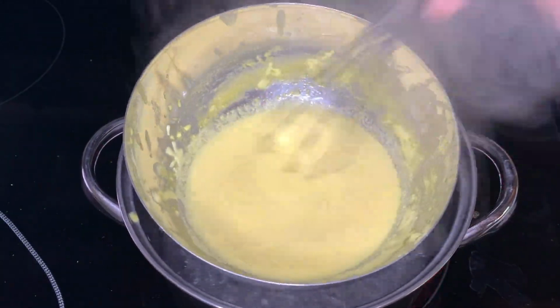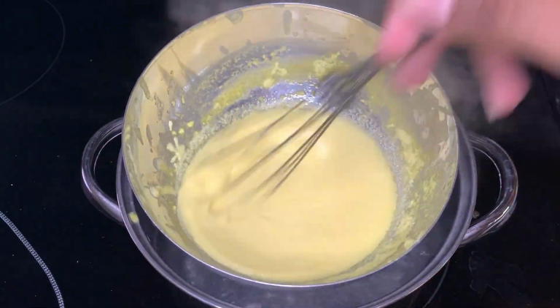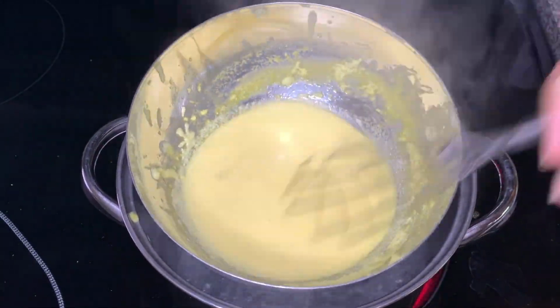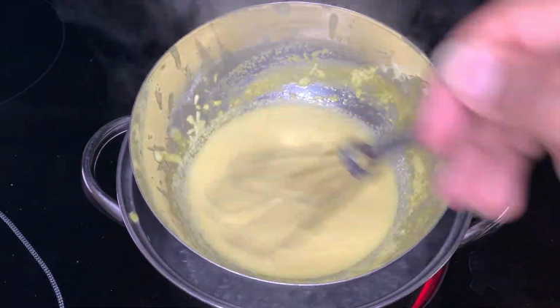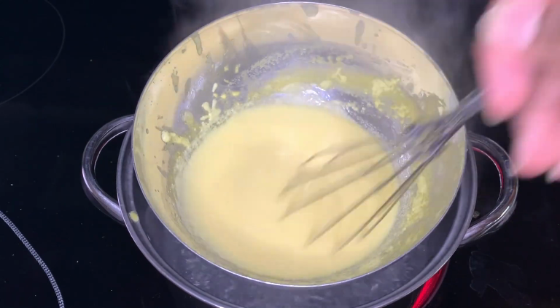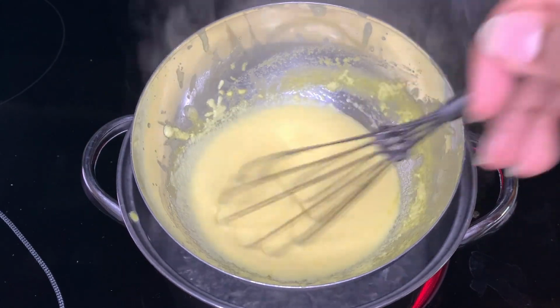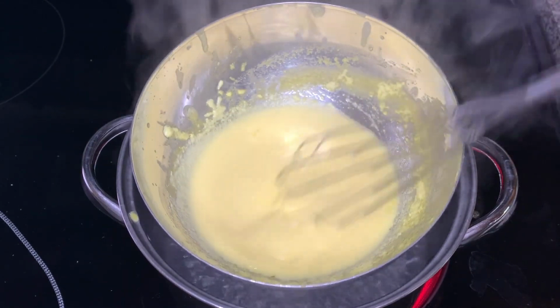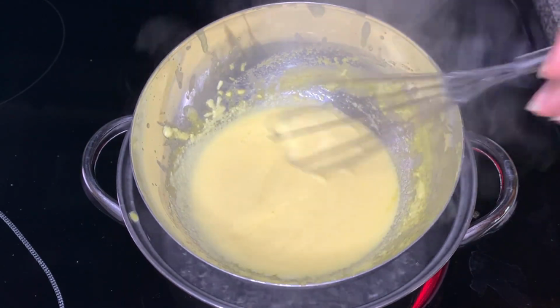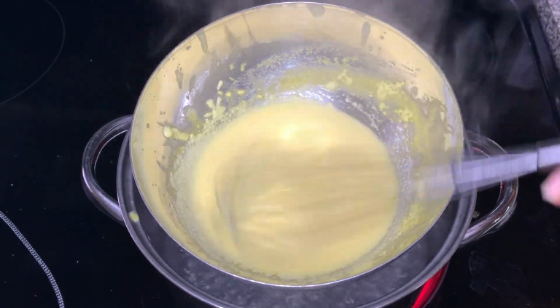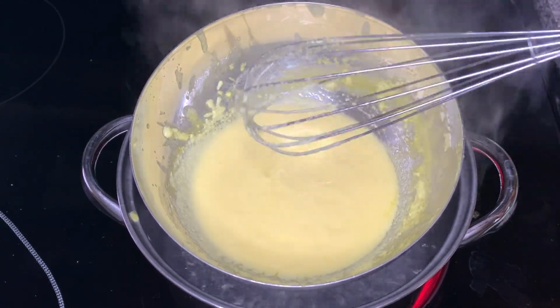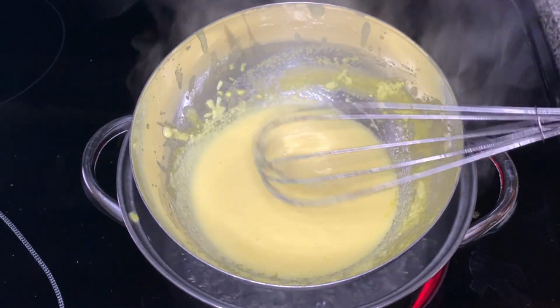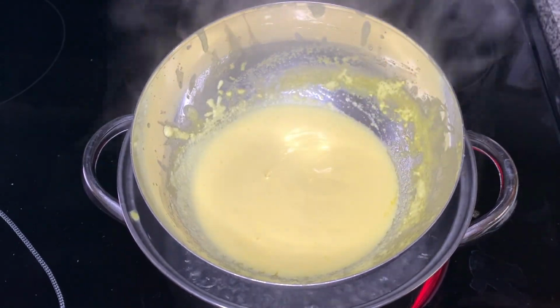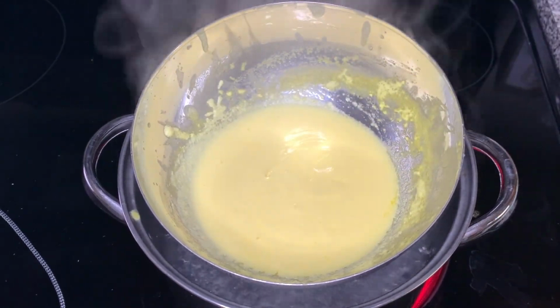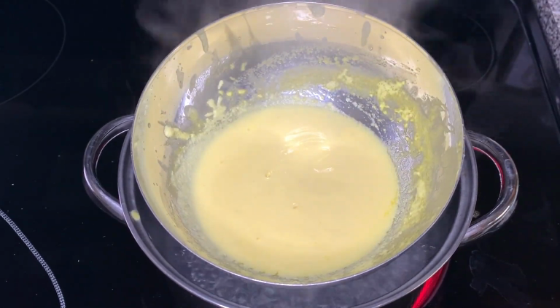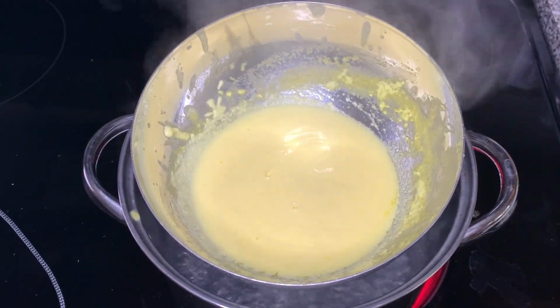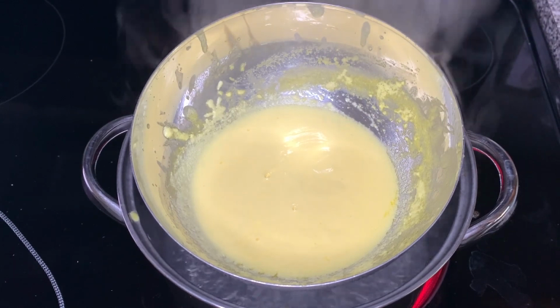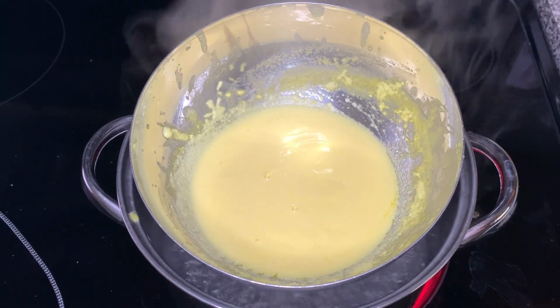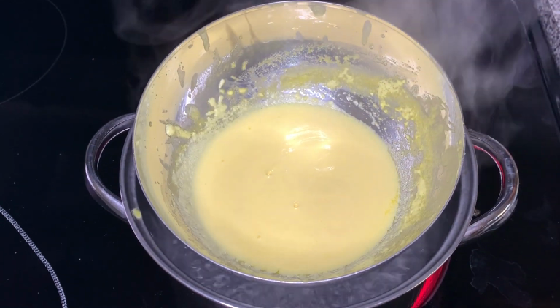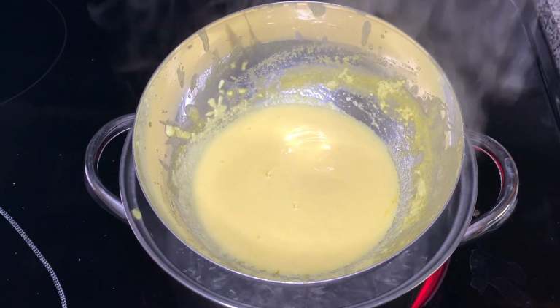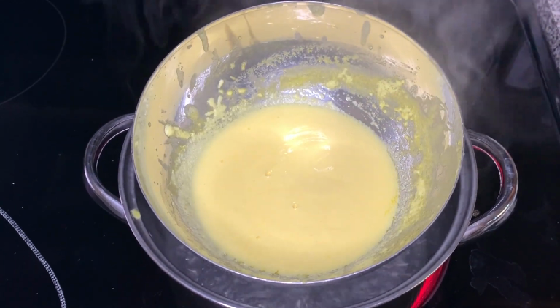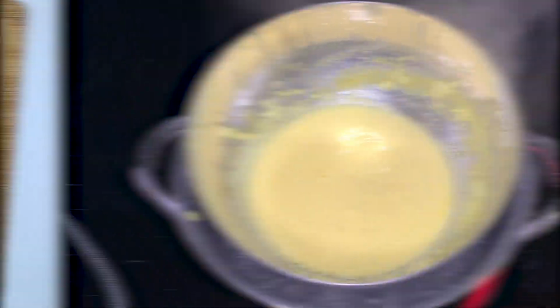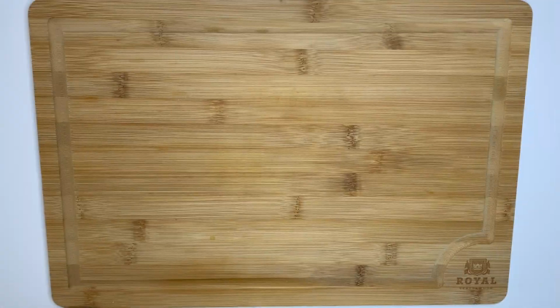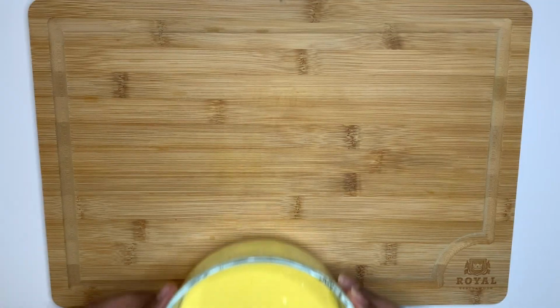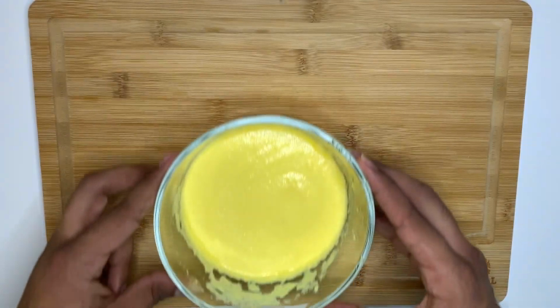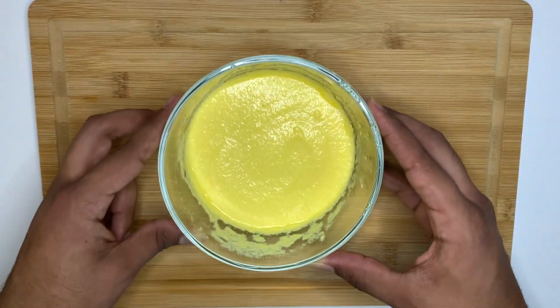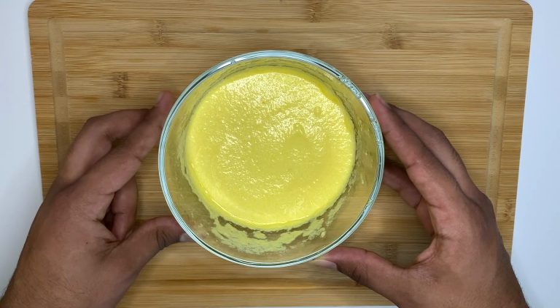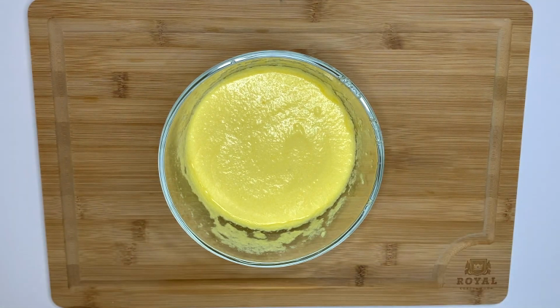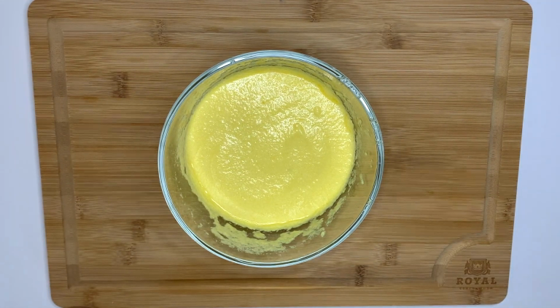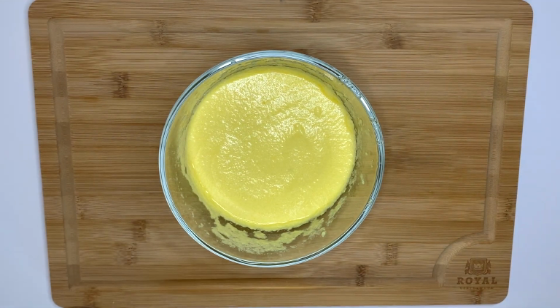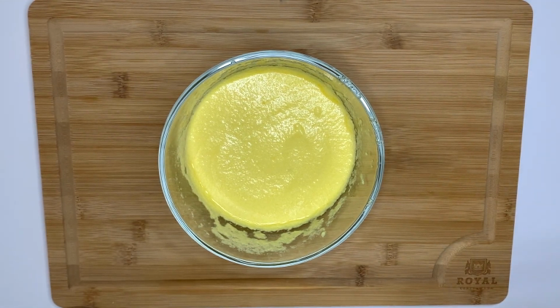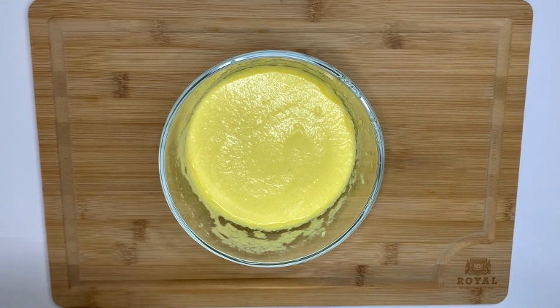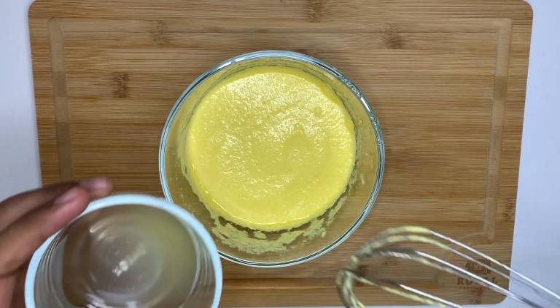As you can see, whisk vigorously, slowly adding boiling water to the sauce until it reaches a temperature of 160 degrees and thickens. Bring the bowl back to the table and add the lemon juice and salt to taste.